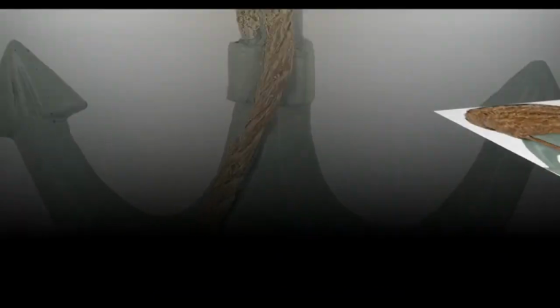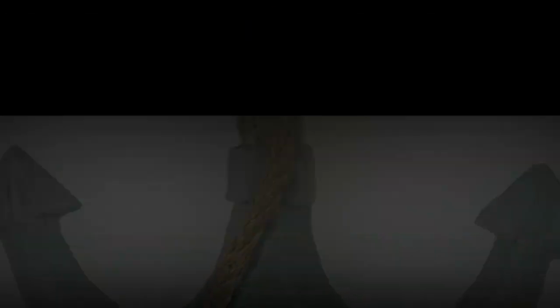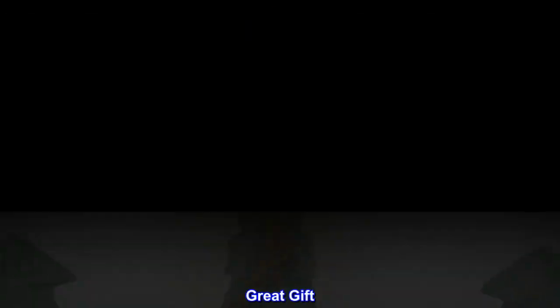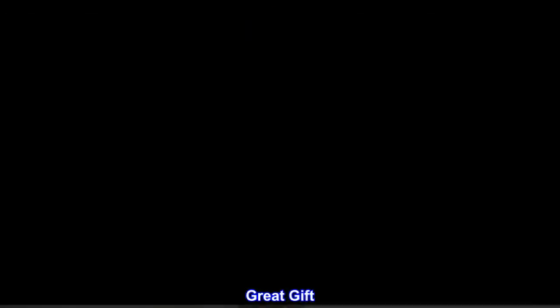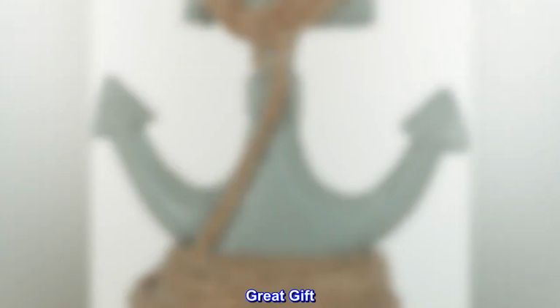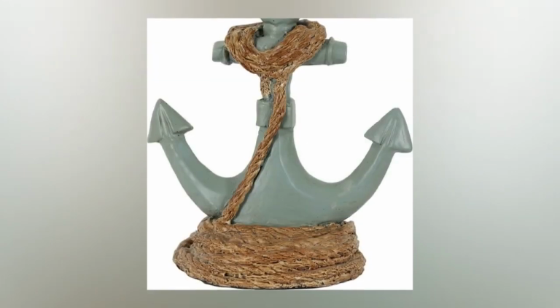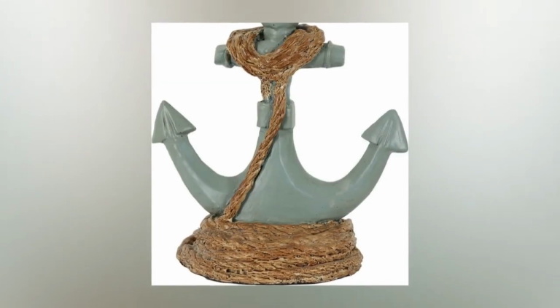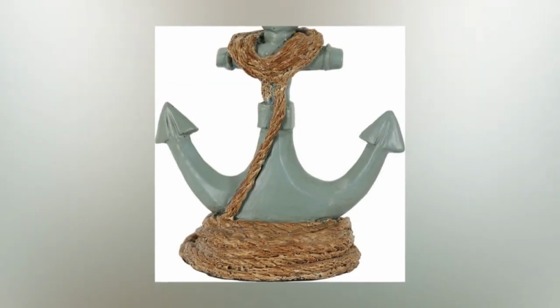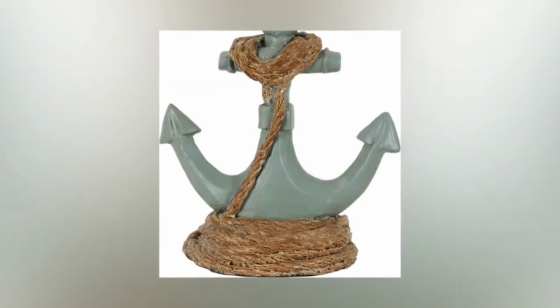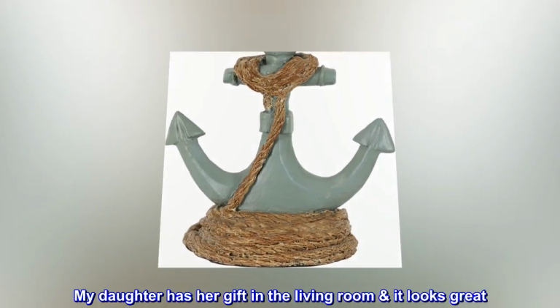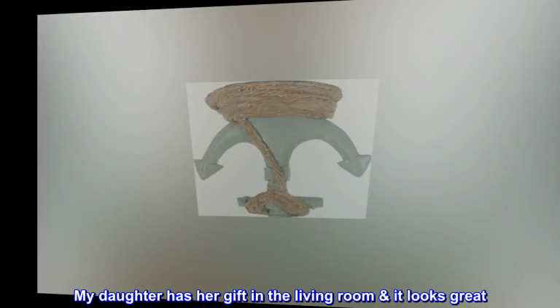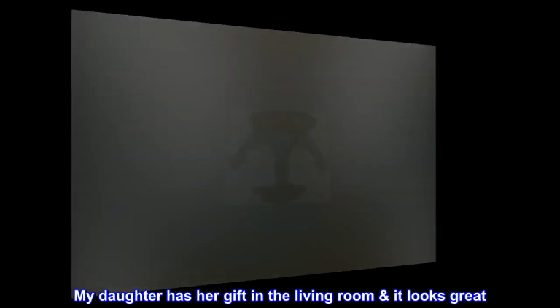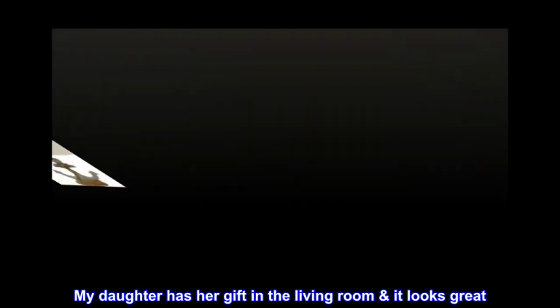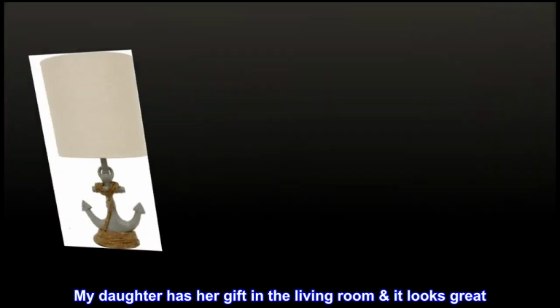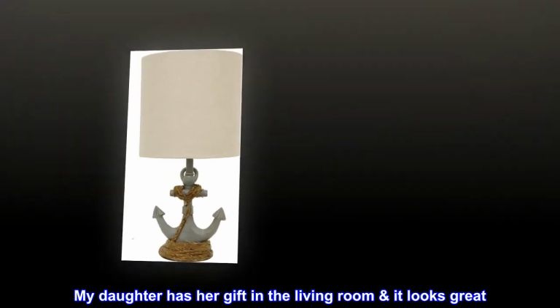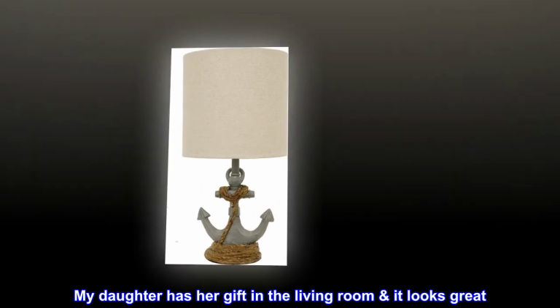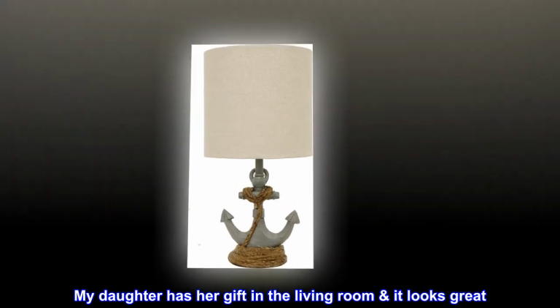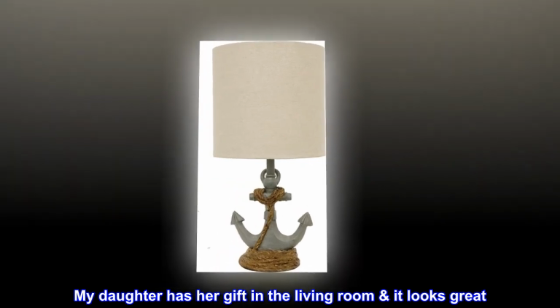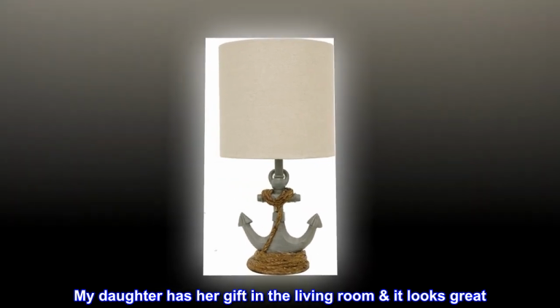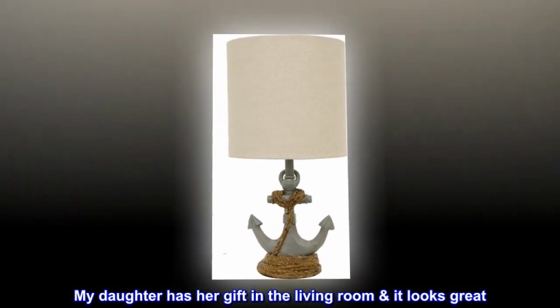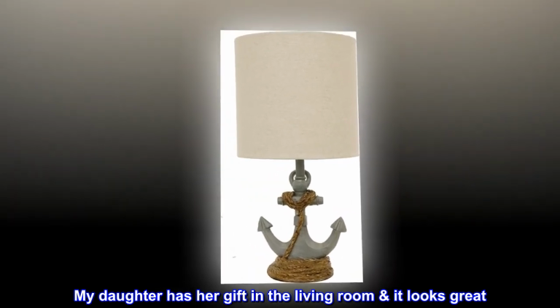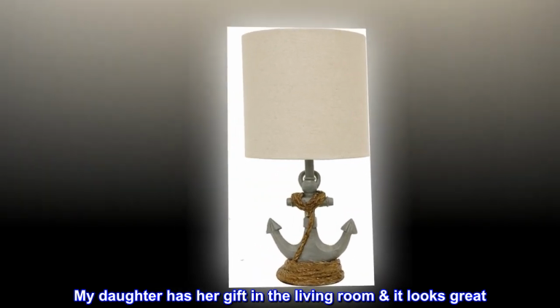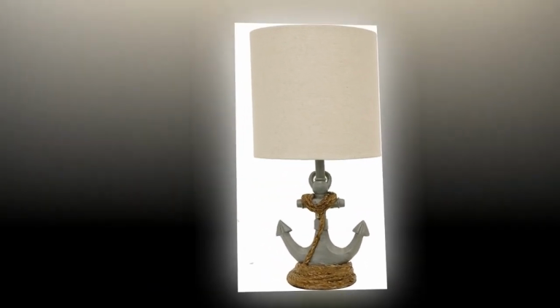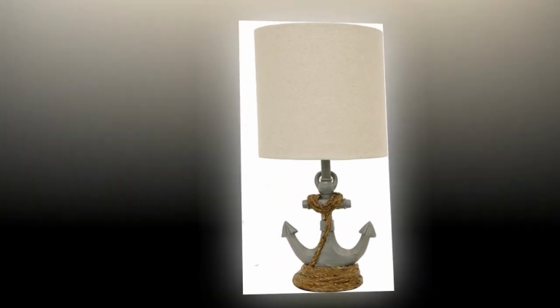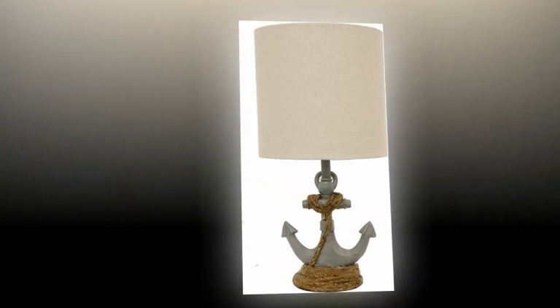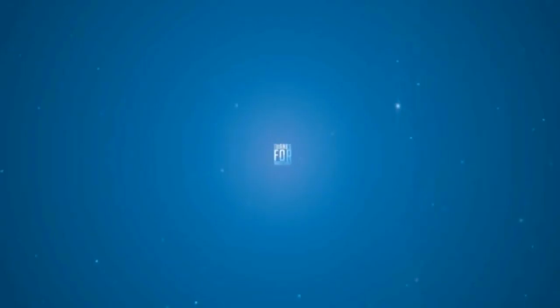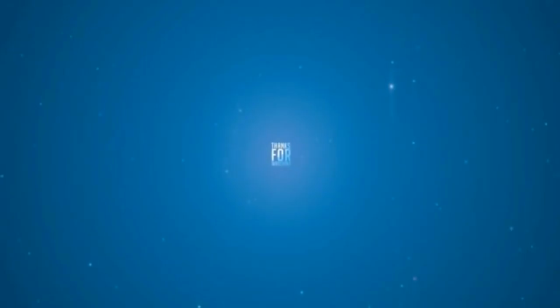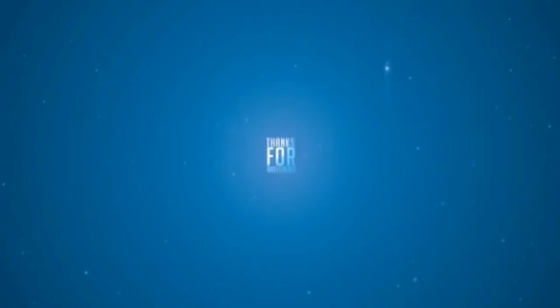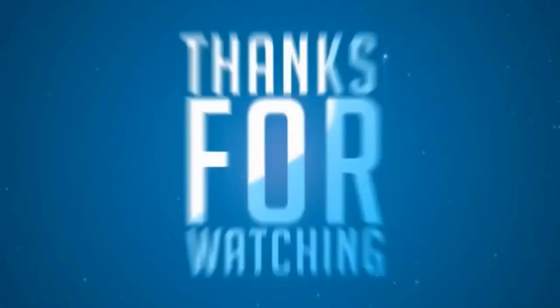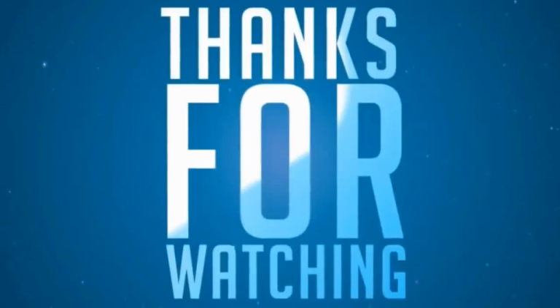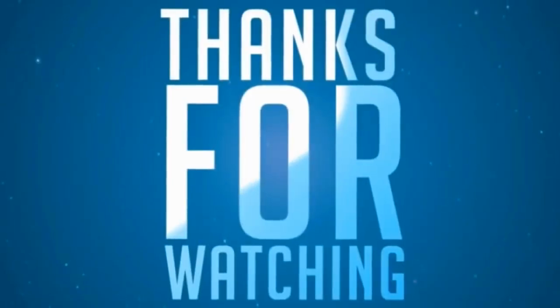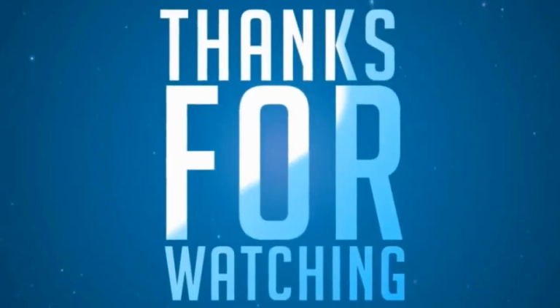Great gift. My daughter has her gift in the living room — it looks great.